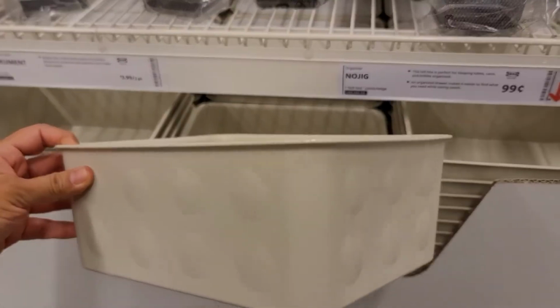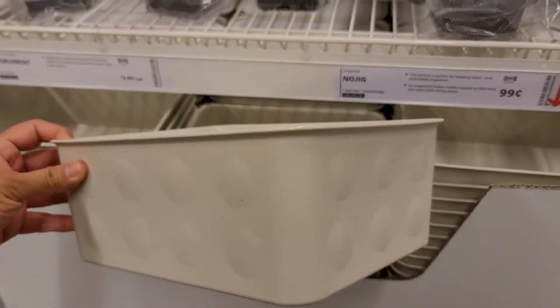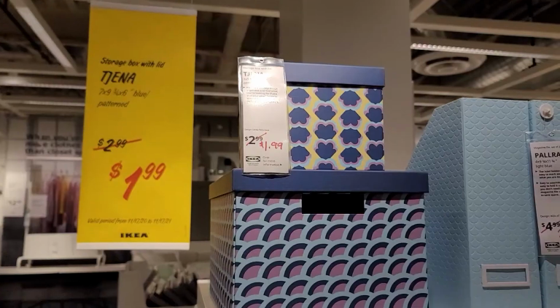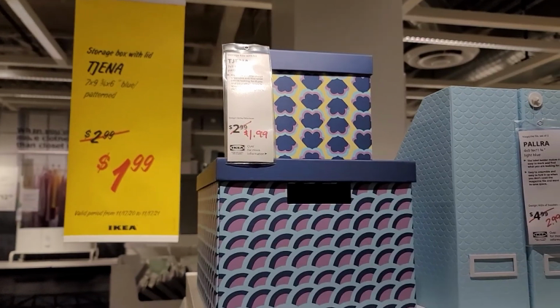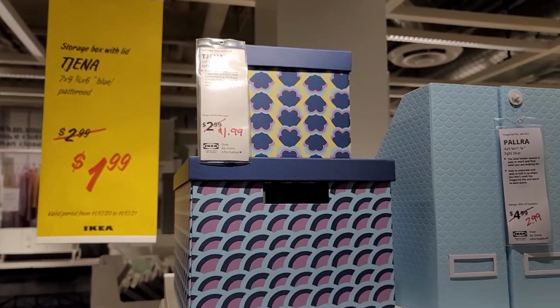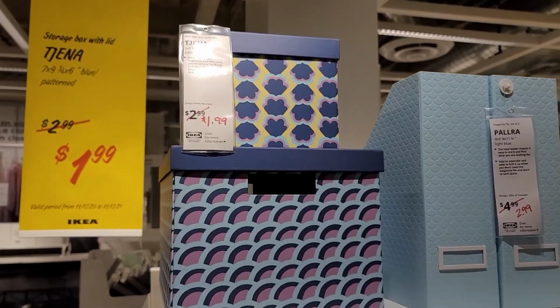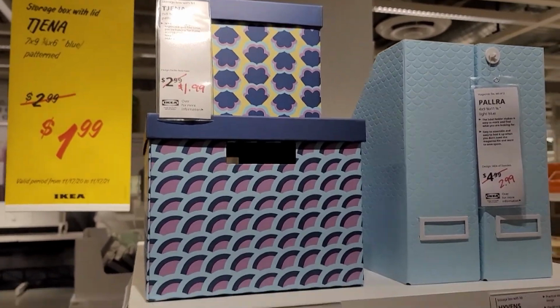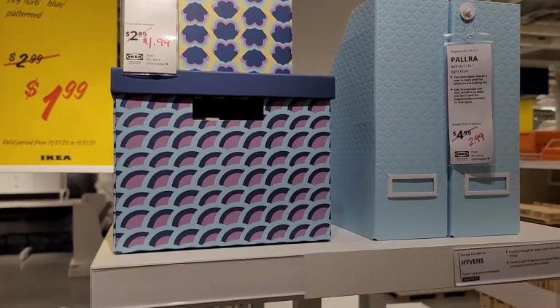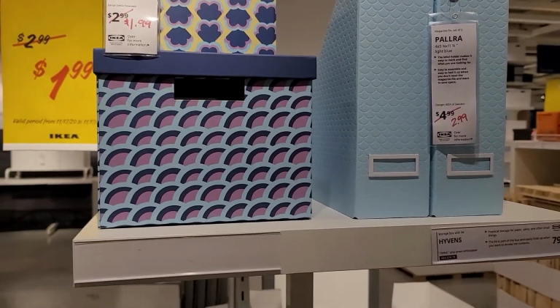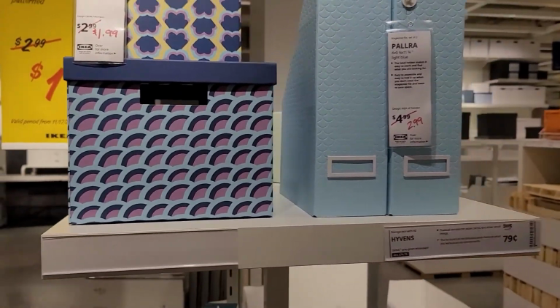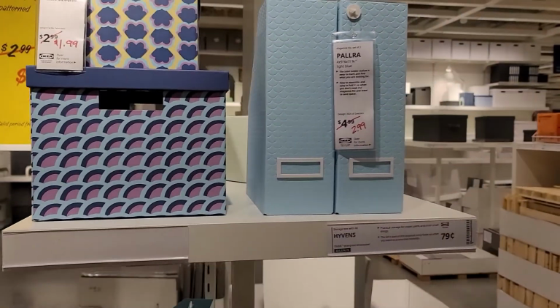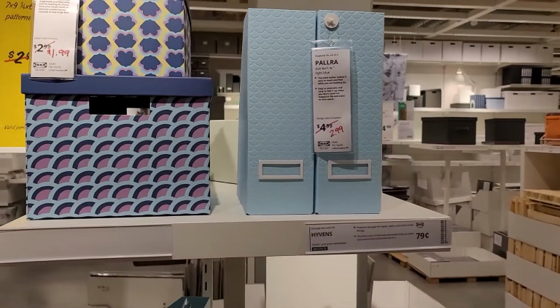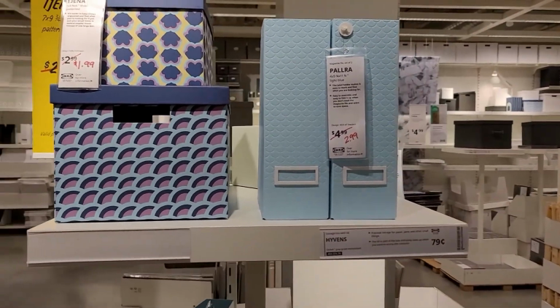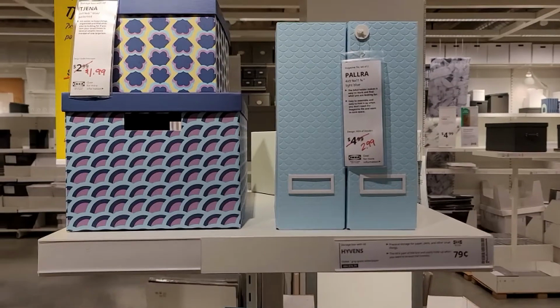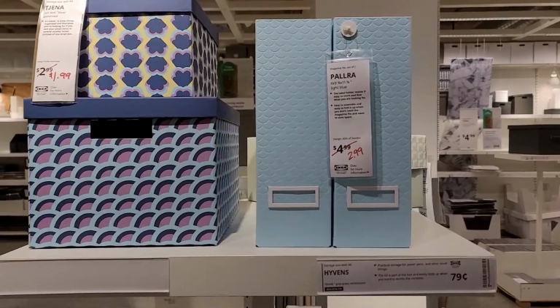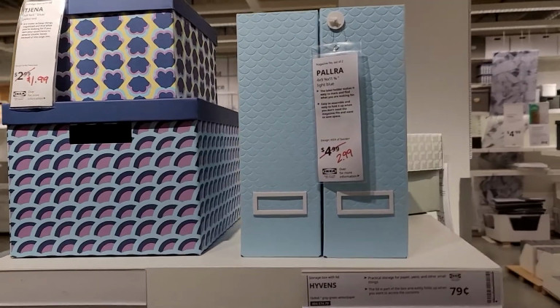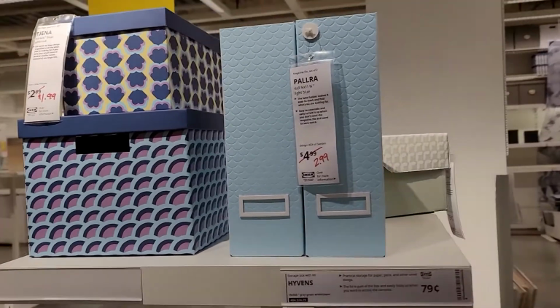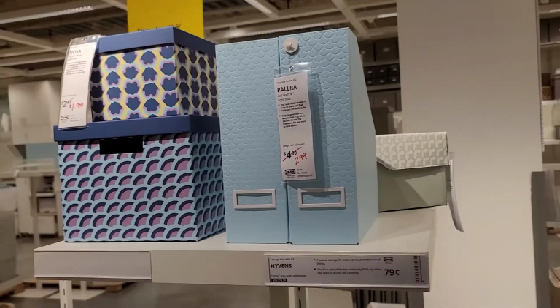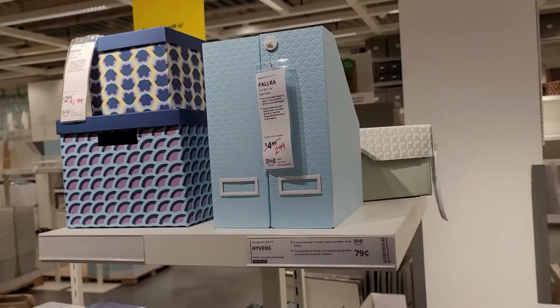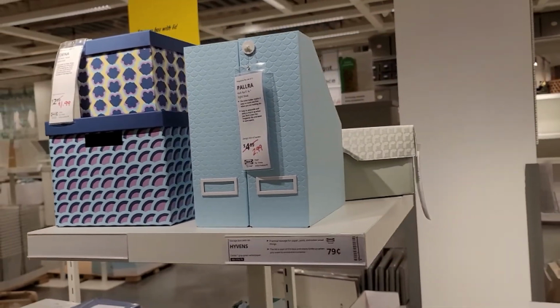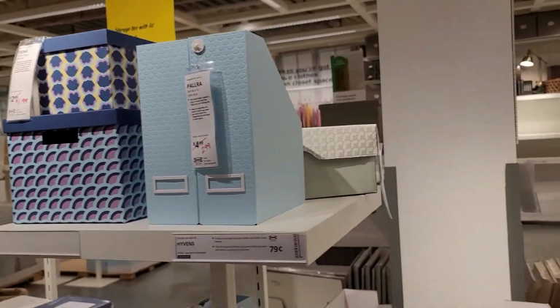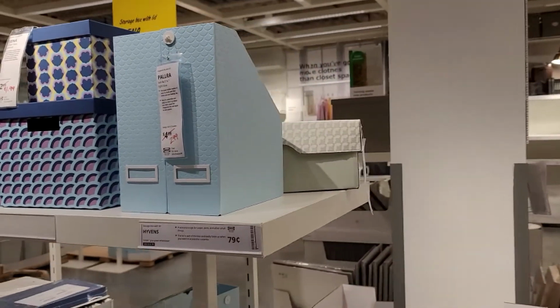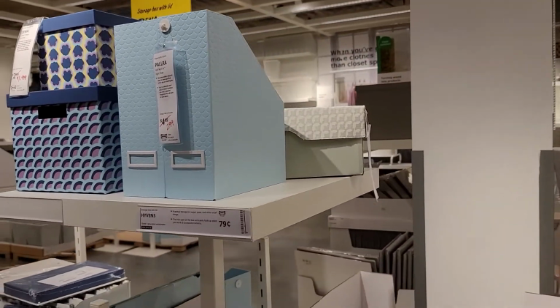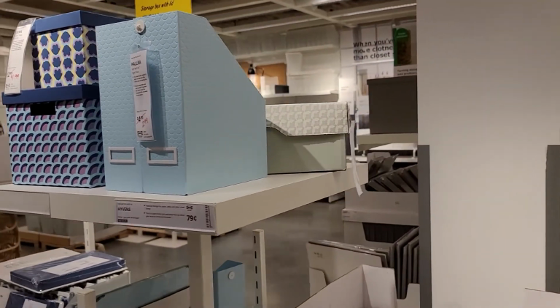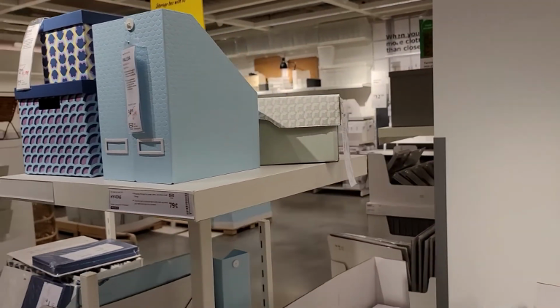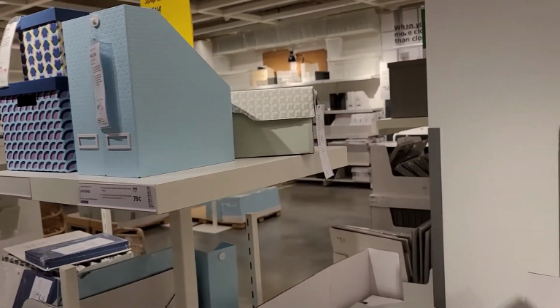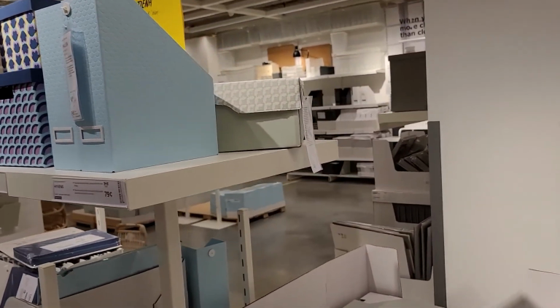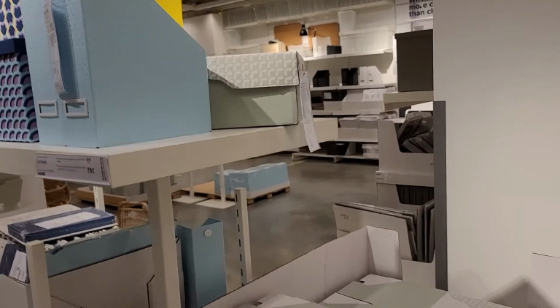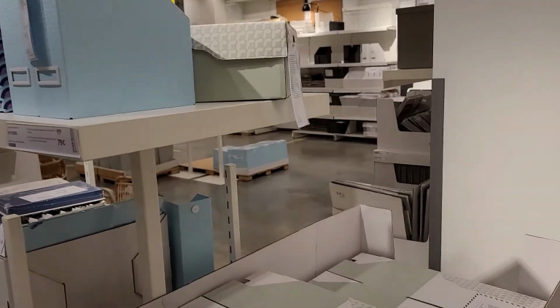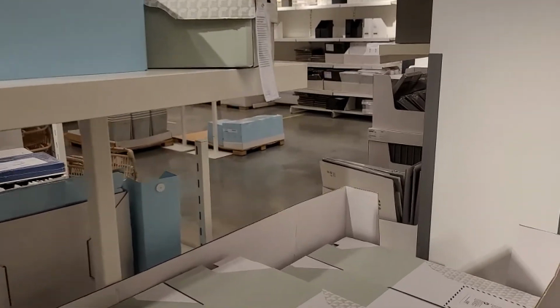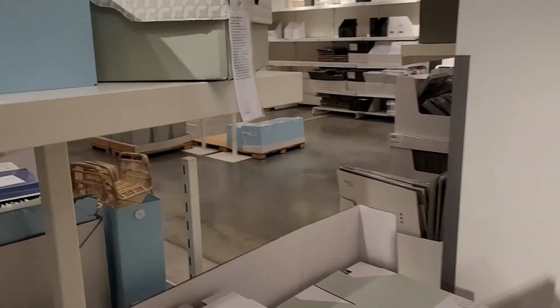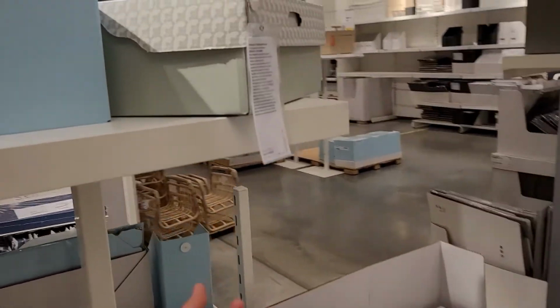They currently have some cardboard organizers on sale, and these are just some of the cardboard organizers that they had.